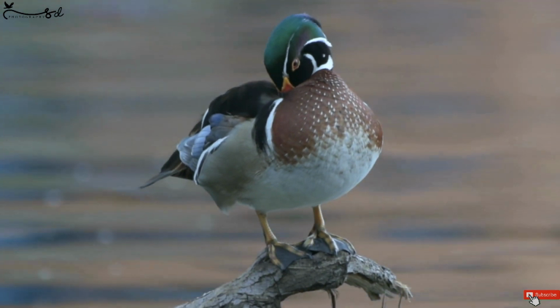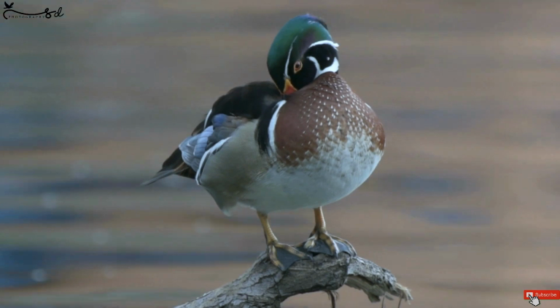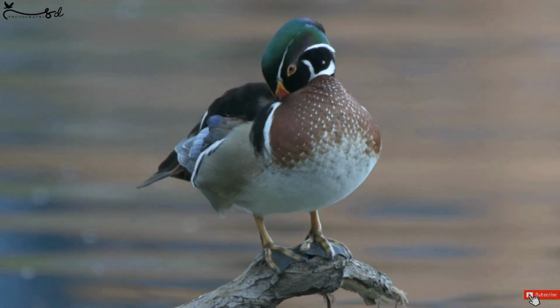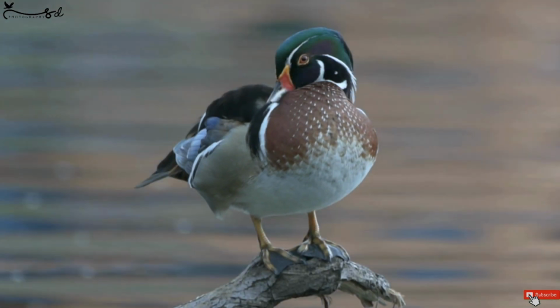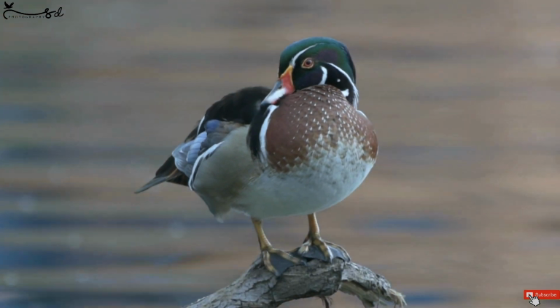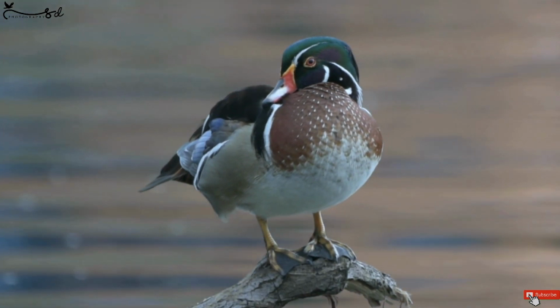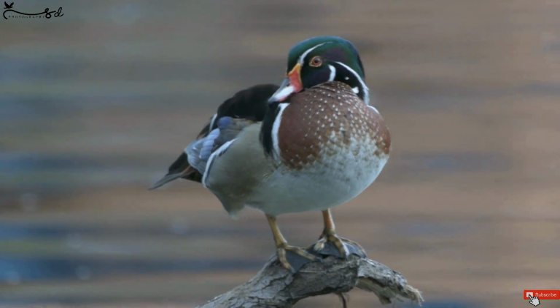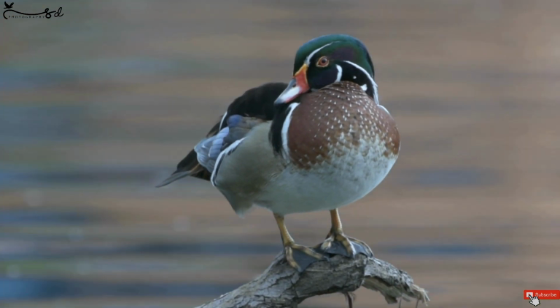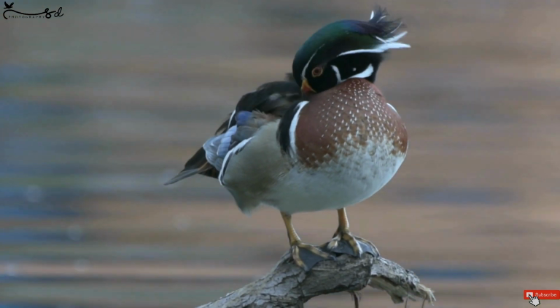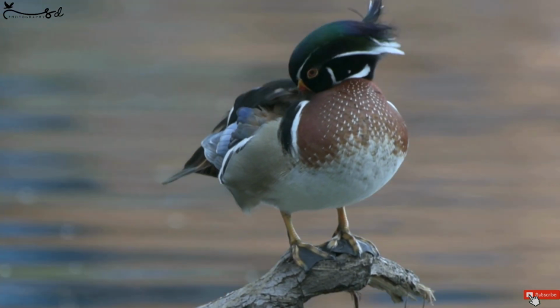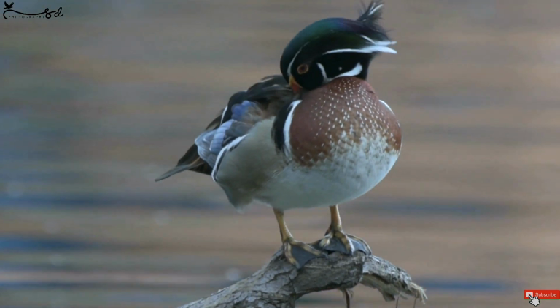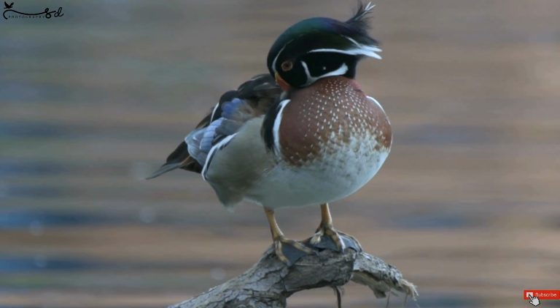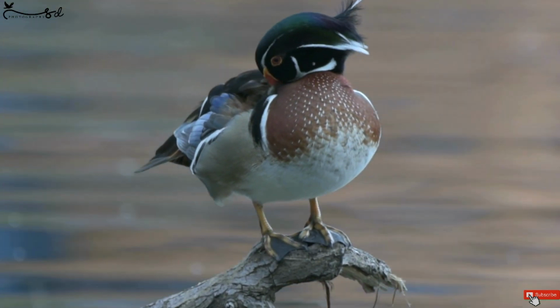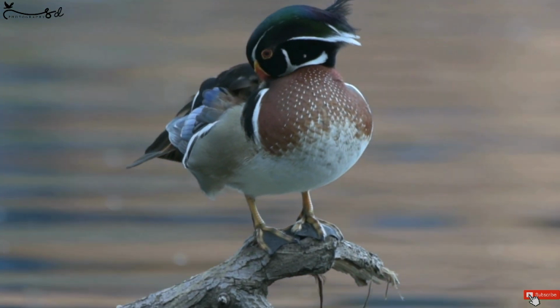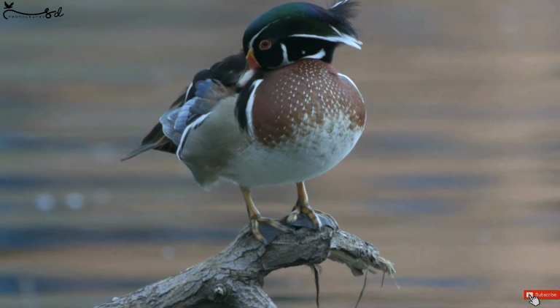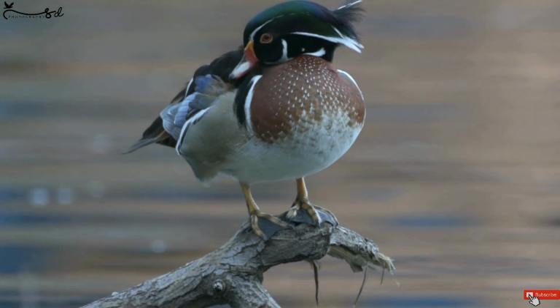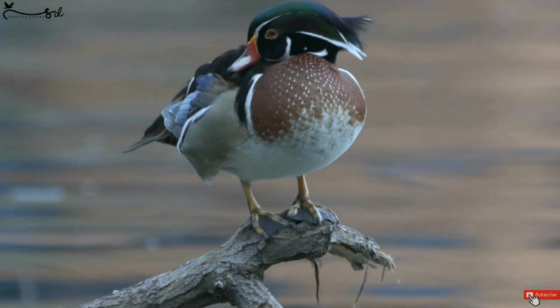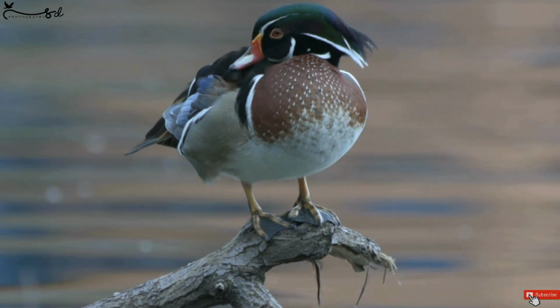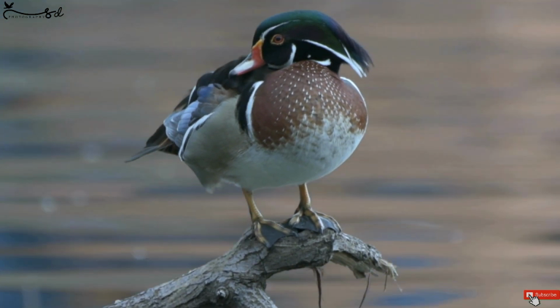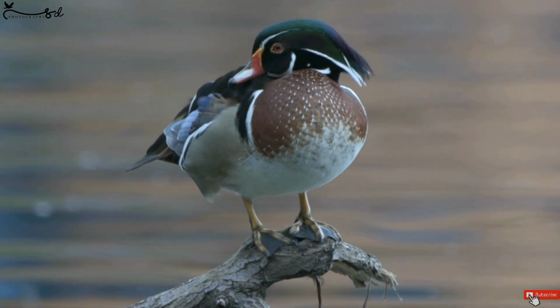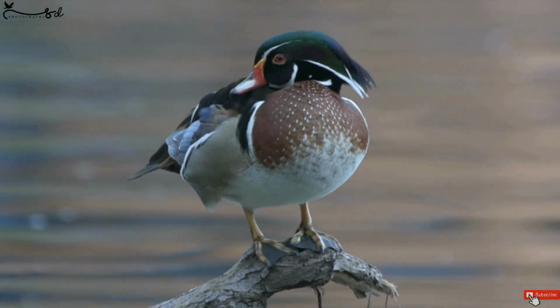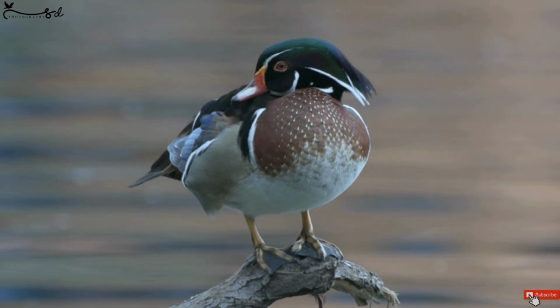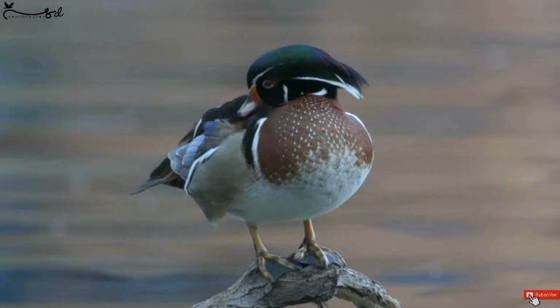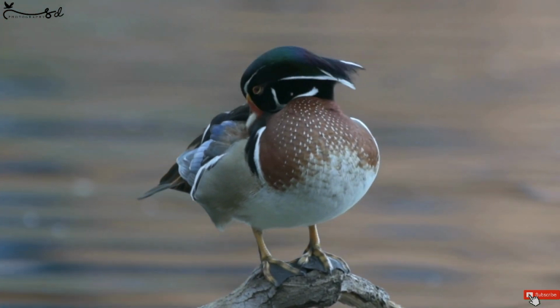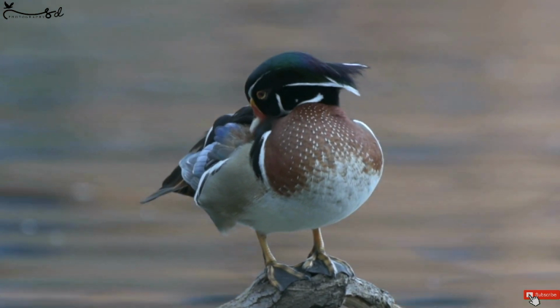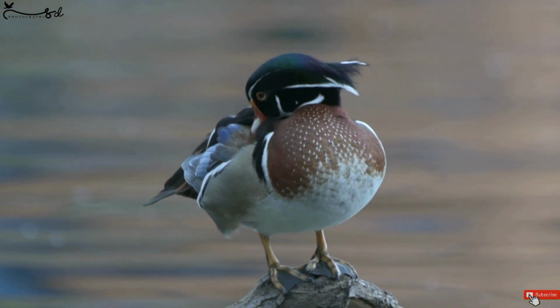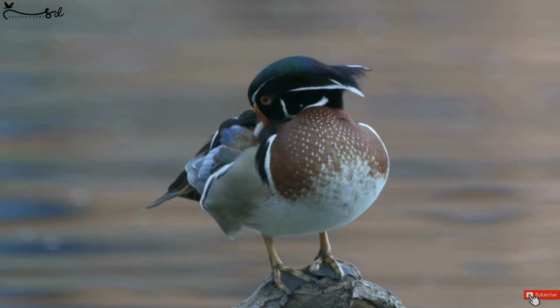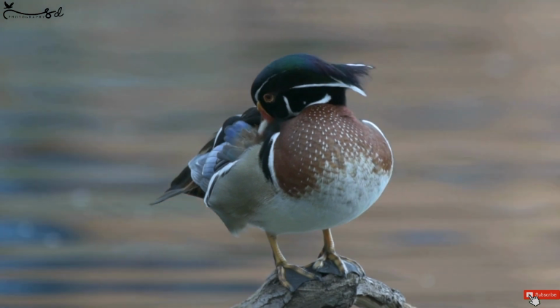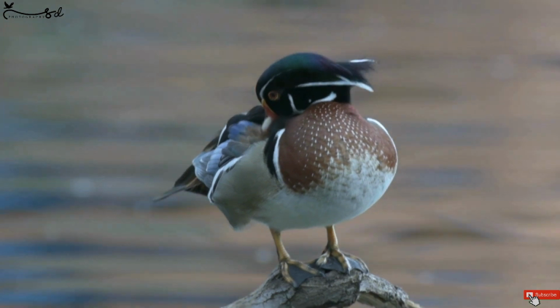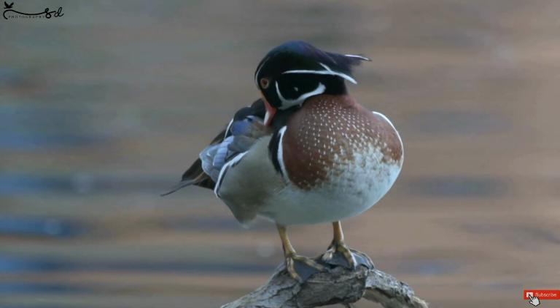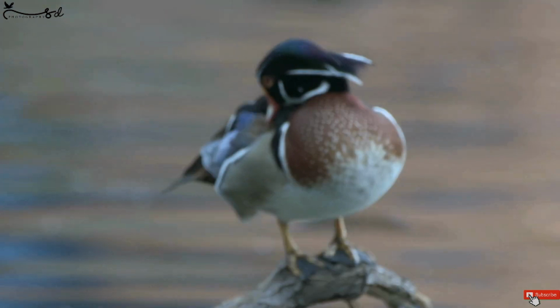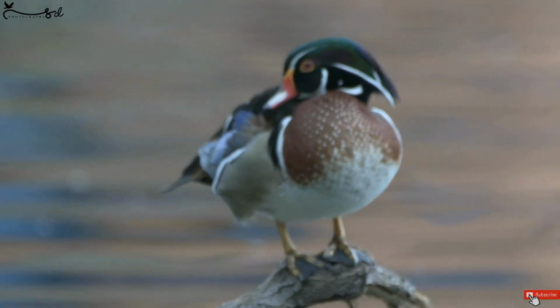See, the duck is preening — how beautiful it is. Wow, just amazing. I am just clicking its picture and shooting its video. Great, great.